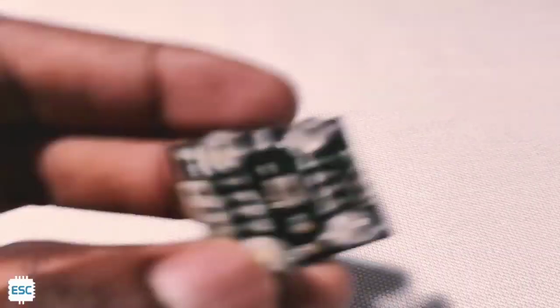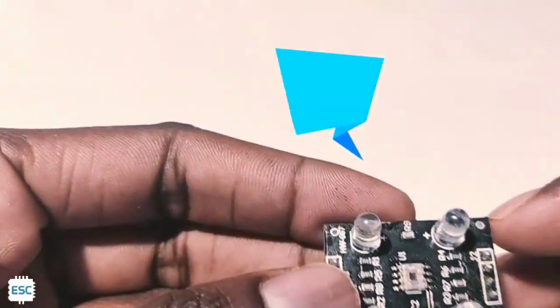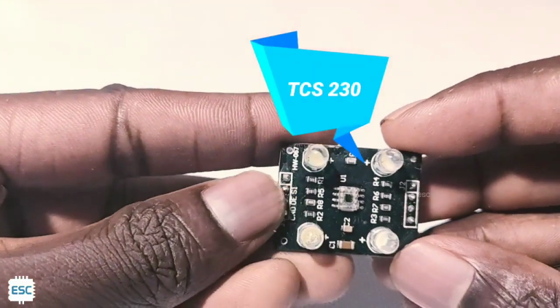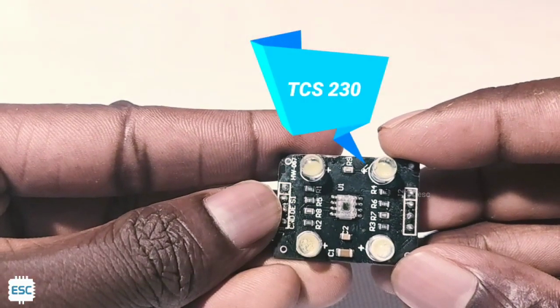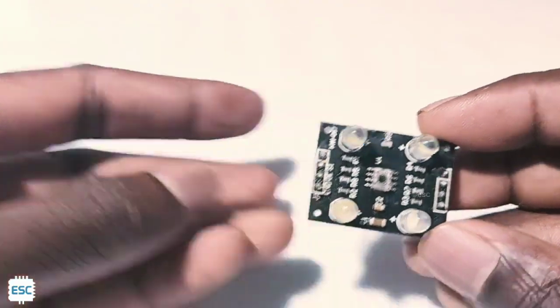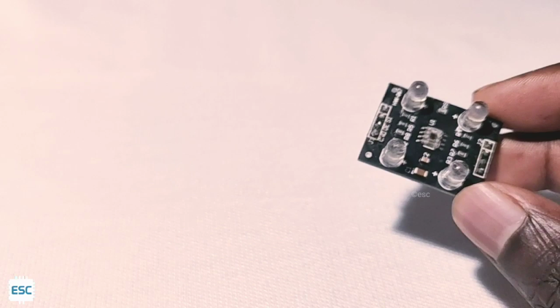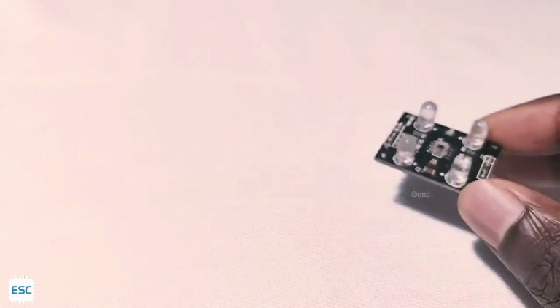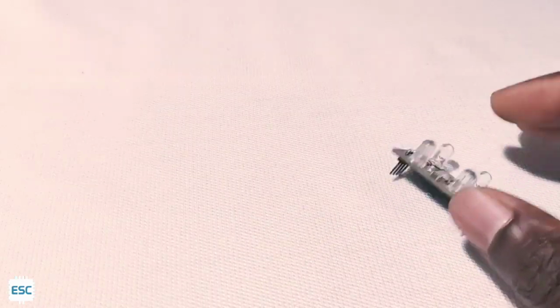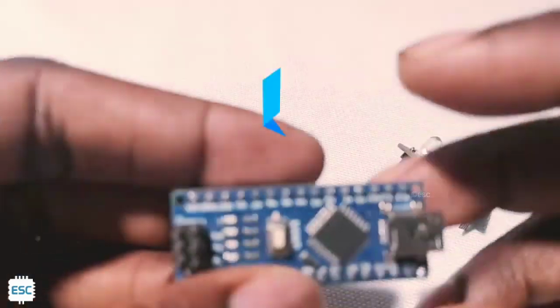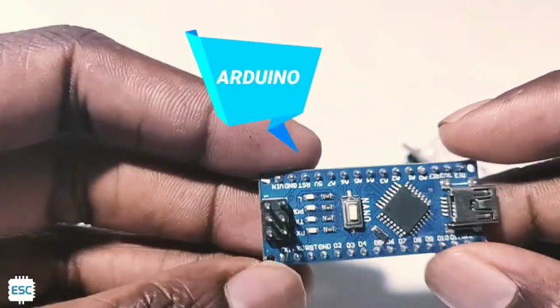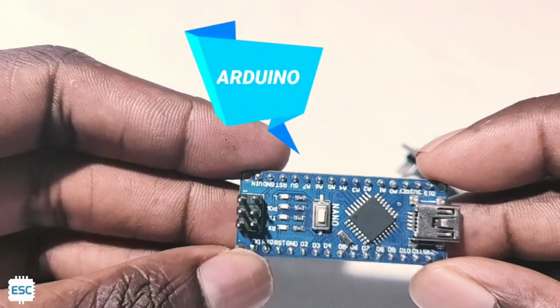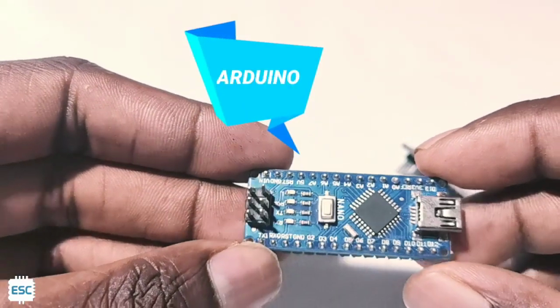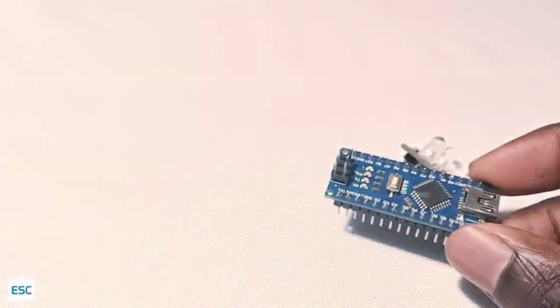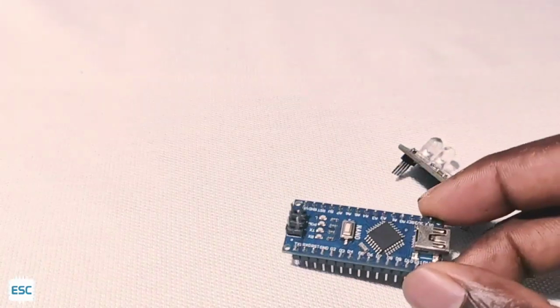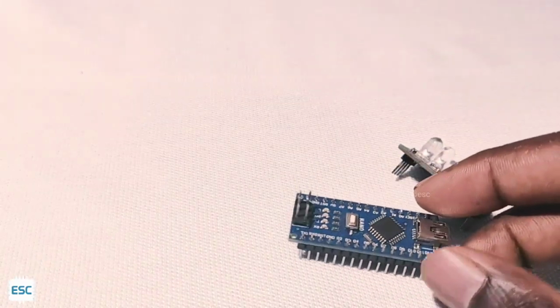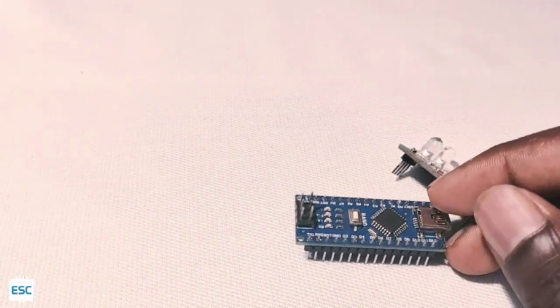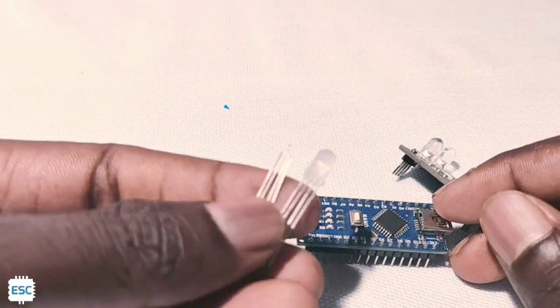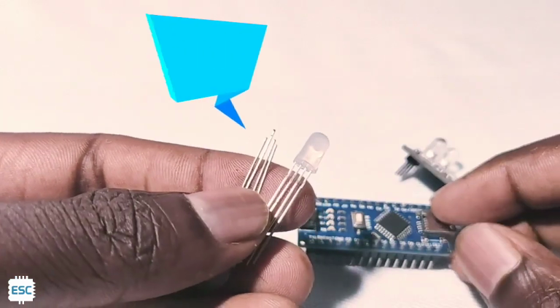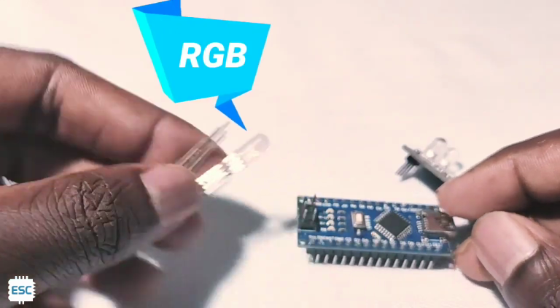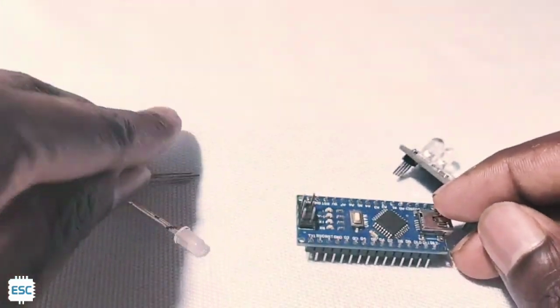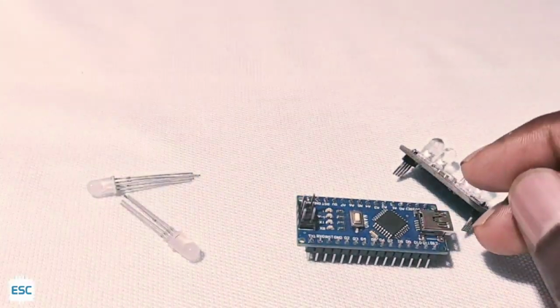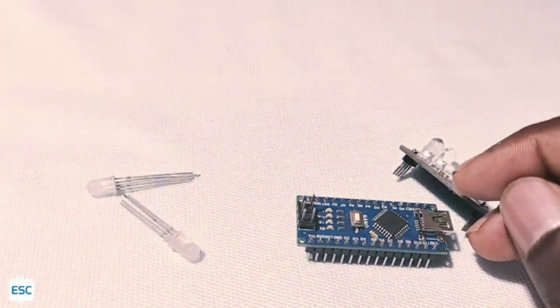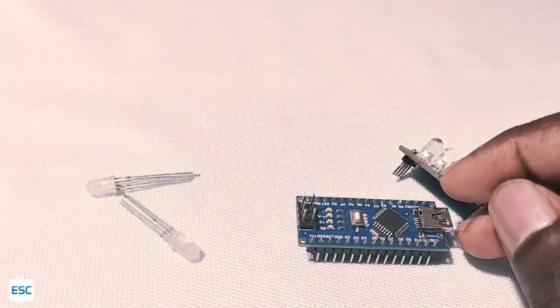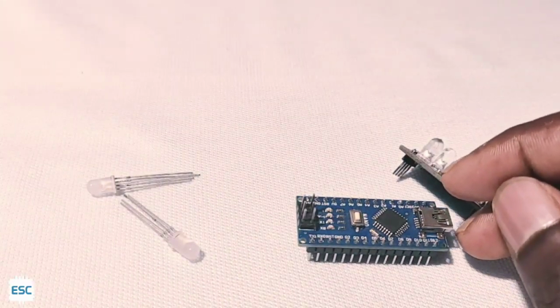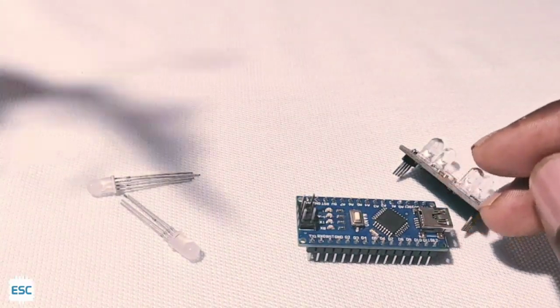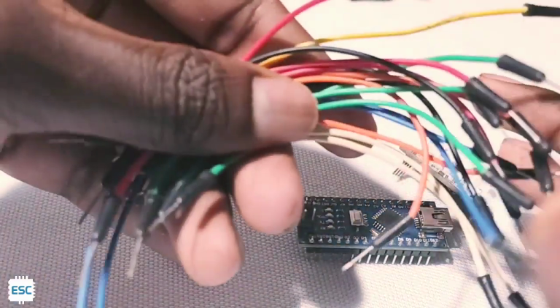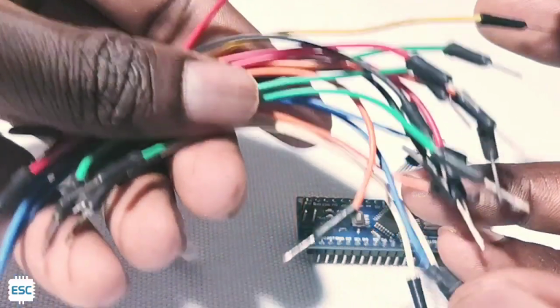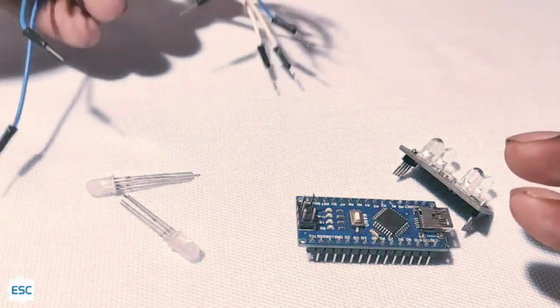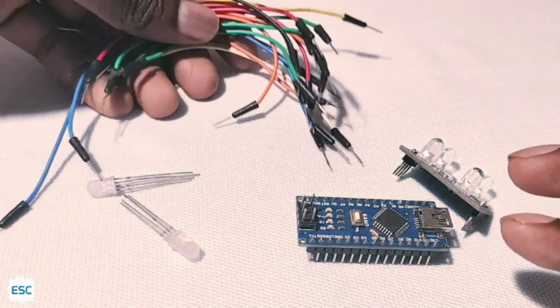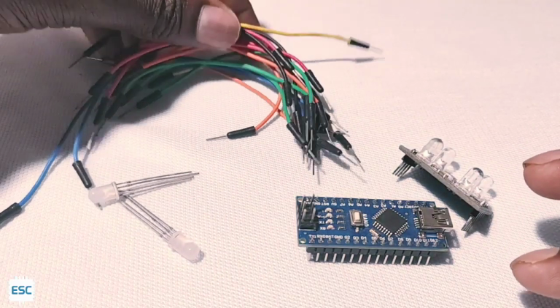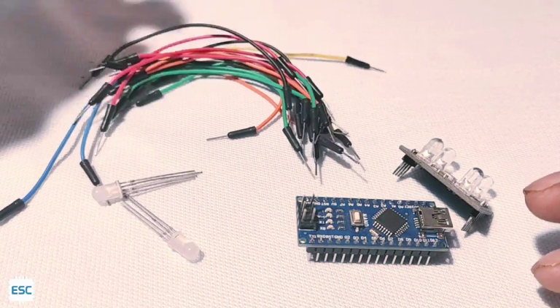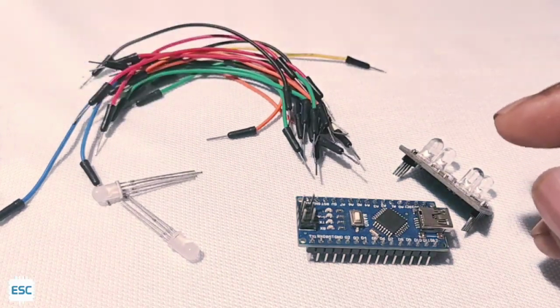For this project, of course we need a TCS230 module, an Arduino Nano, a common cathode RGB LED, and some jumper wires. All parts links are in the description — check and buy.